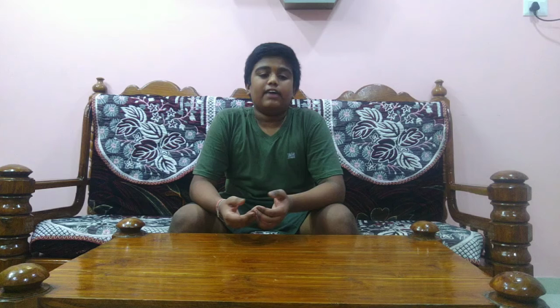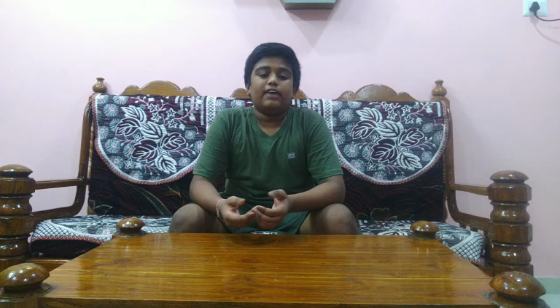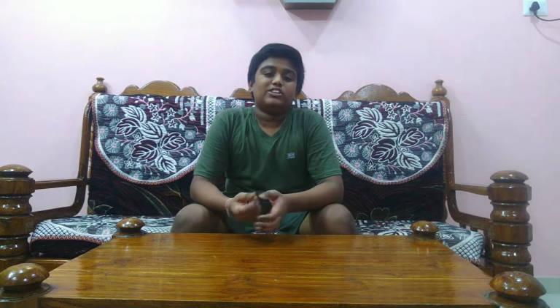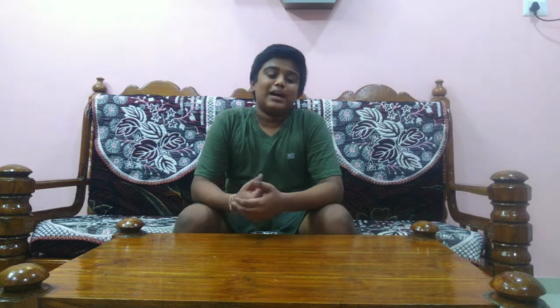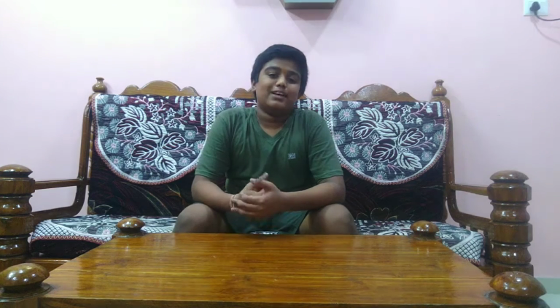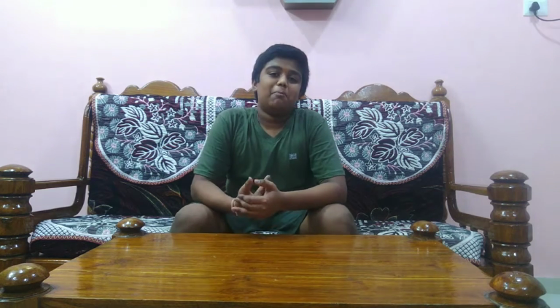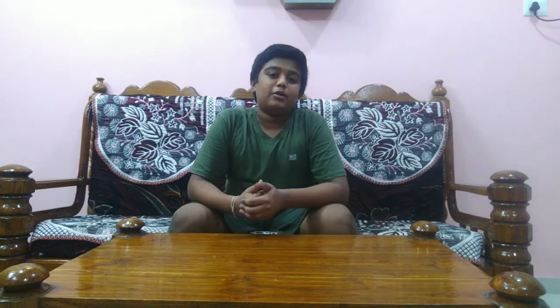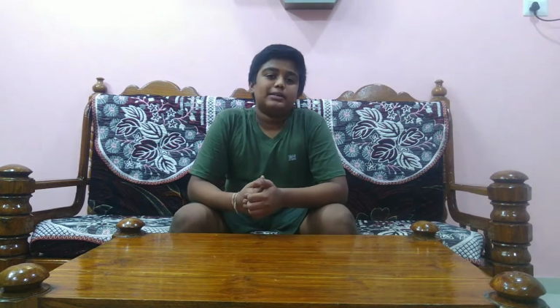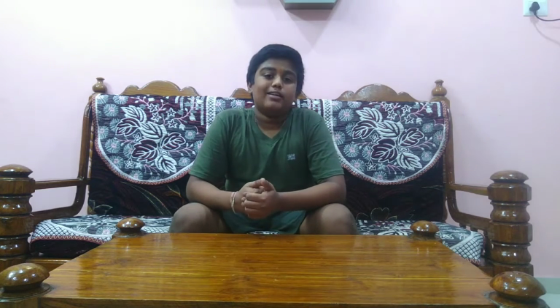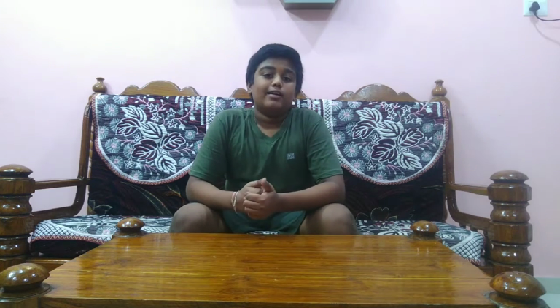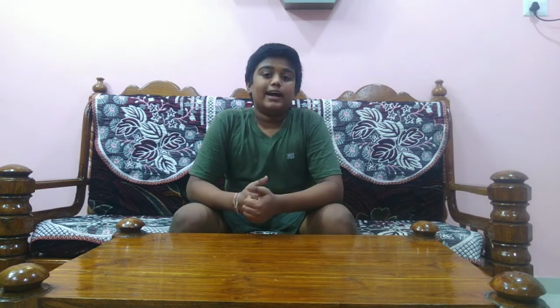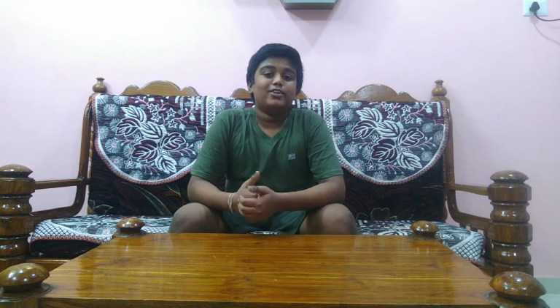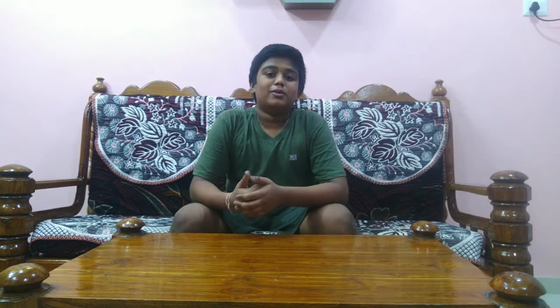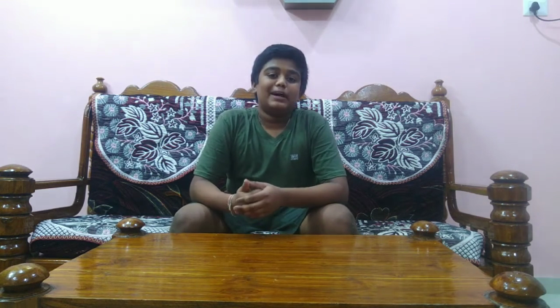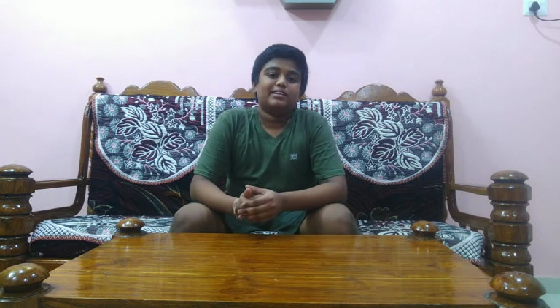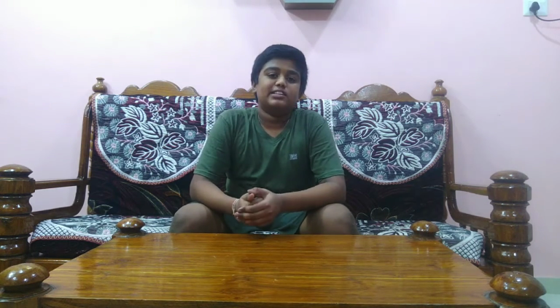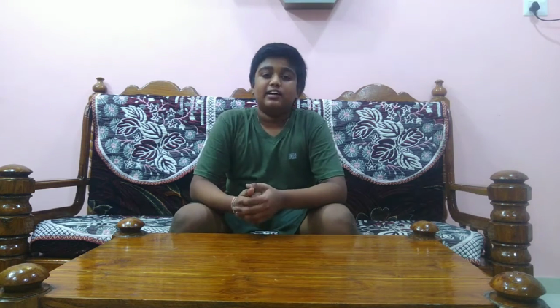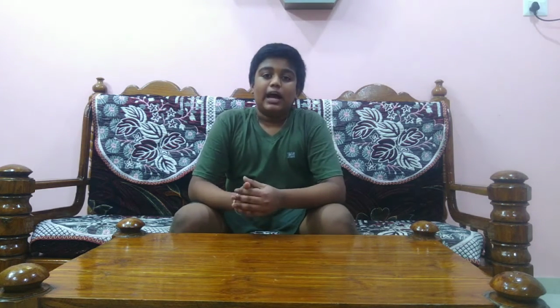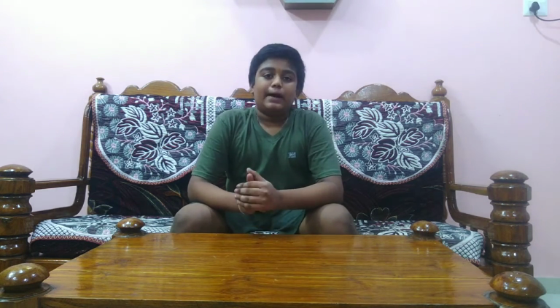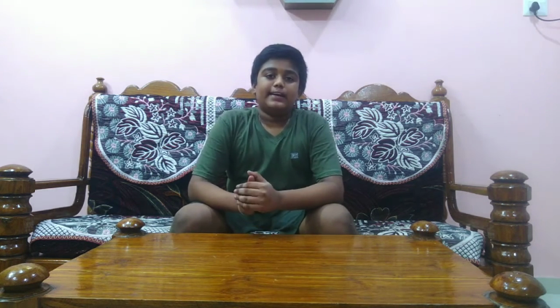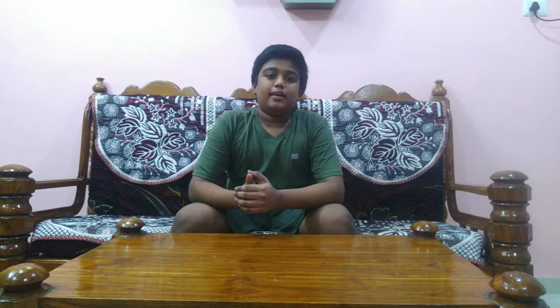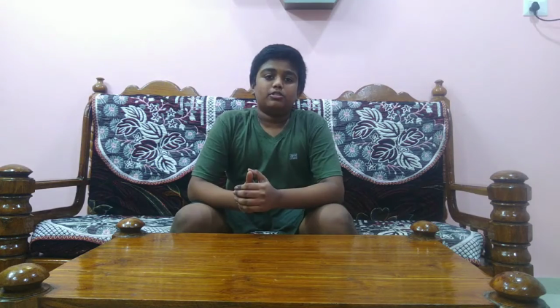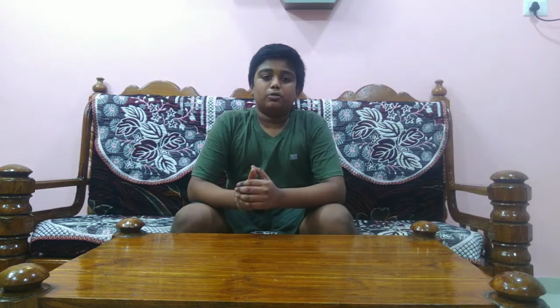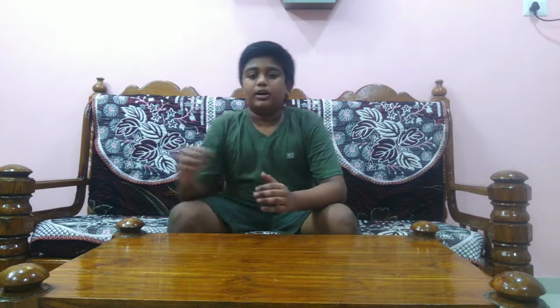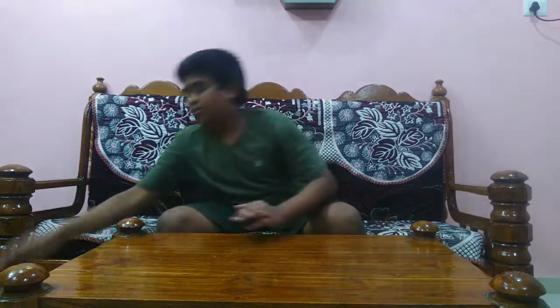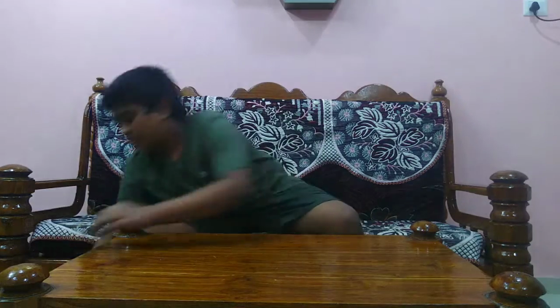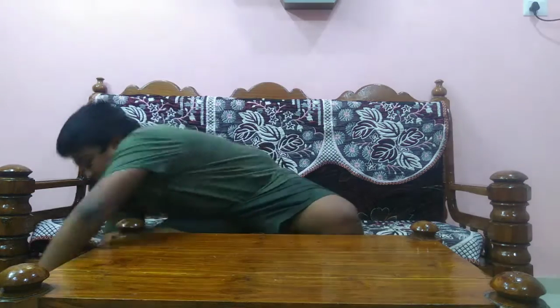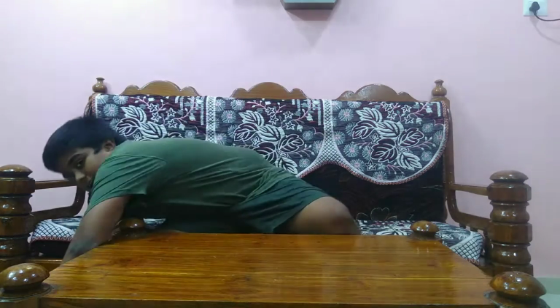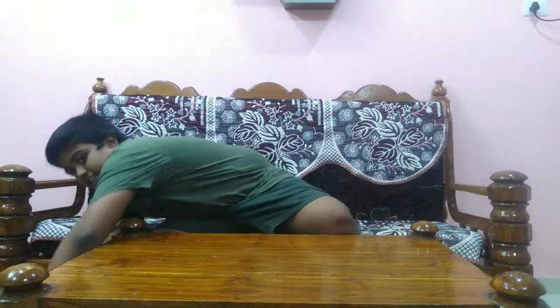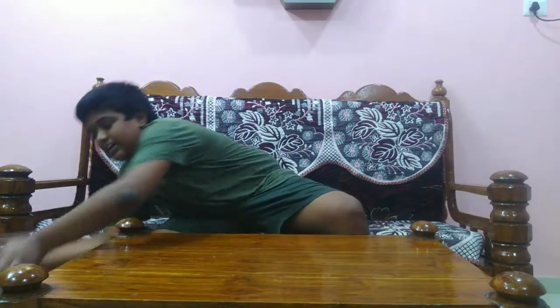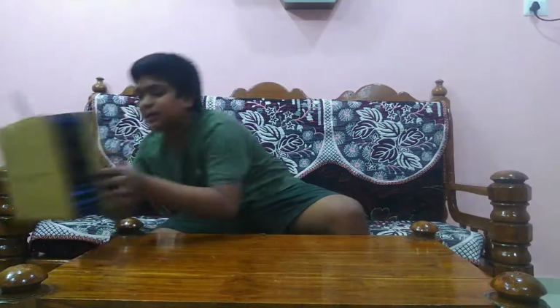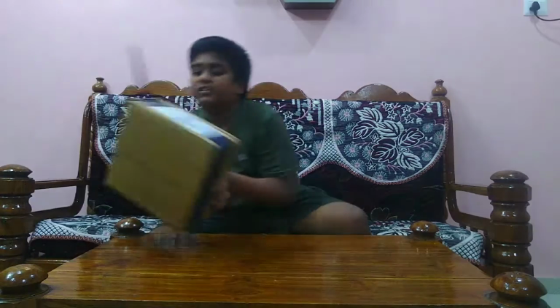Hey, what's up guys? Welcome back to my channel. I have a parcel here today. I will show you the parcel. This is the parcel.